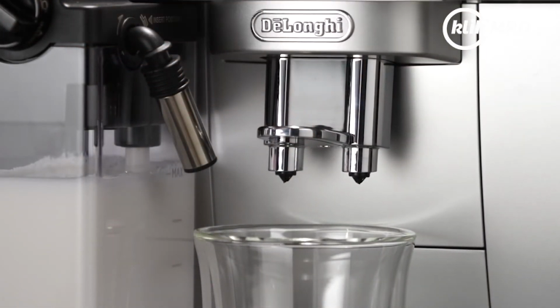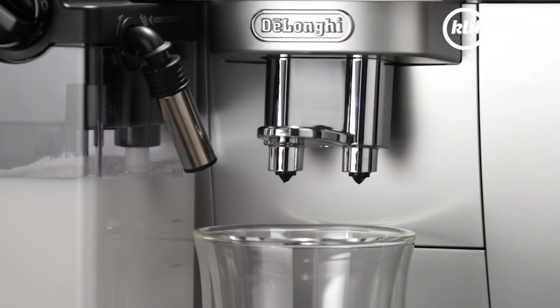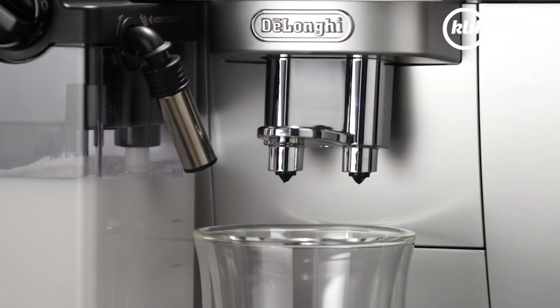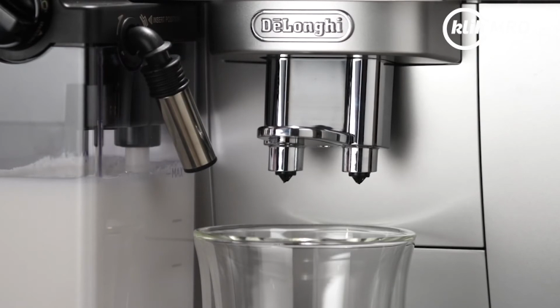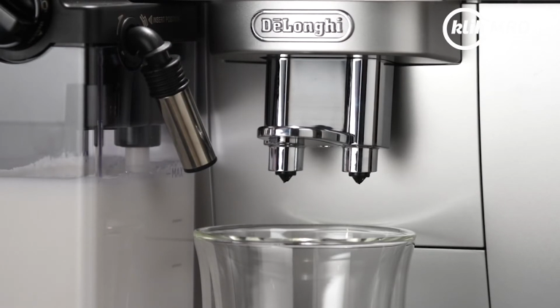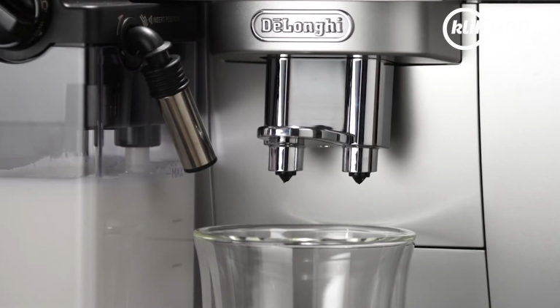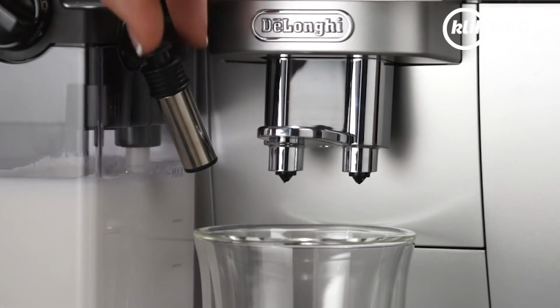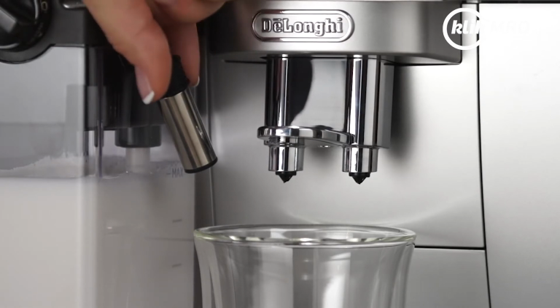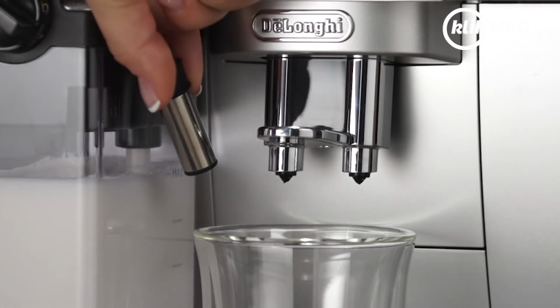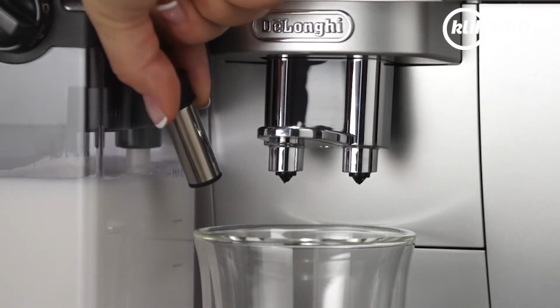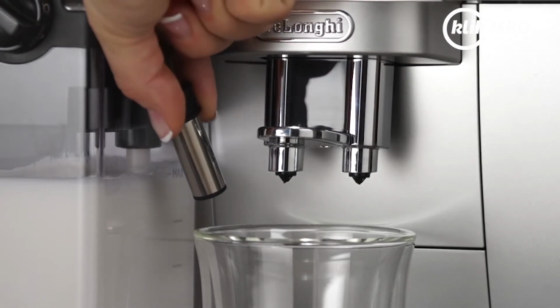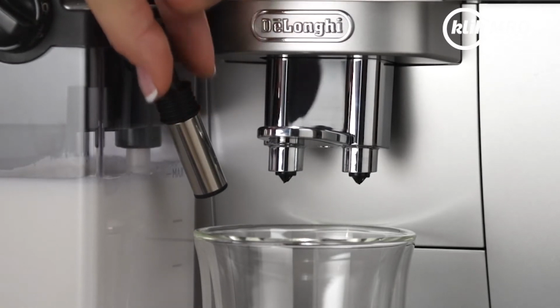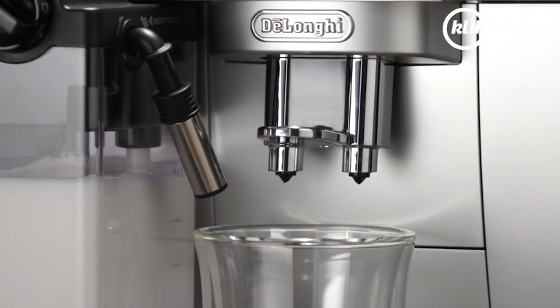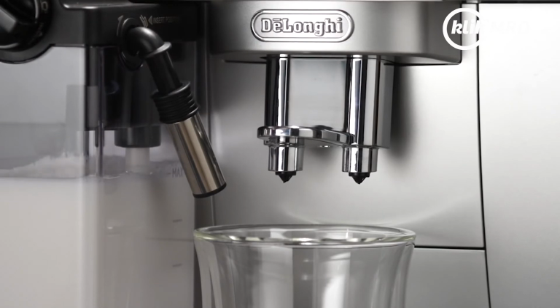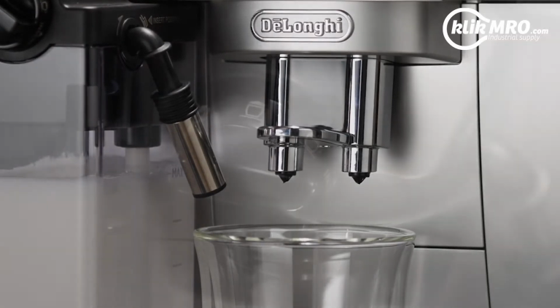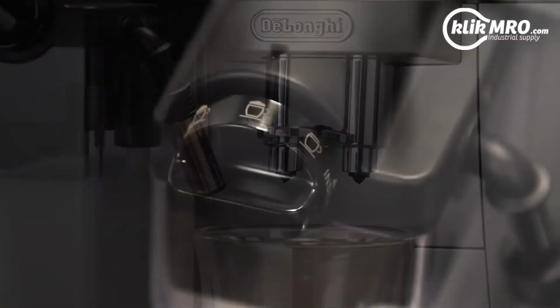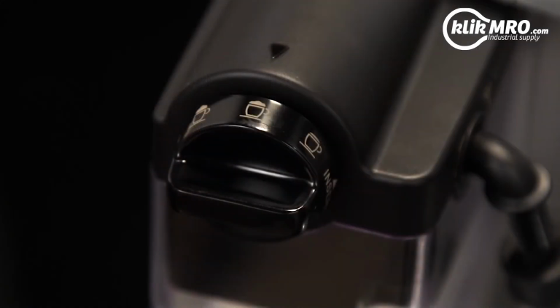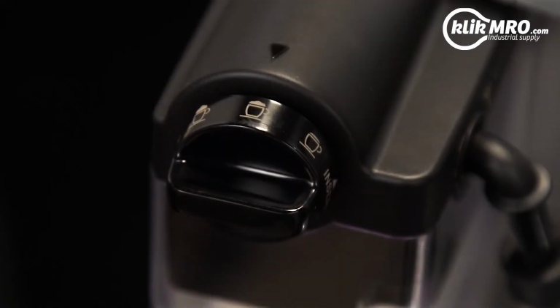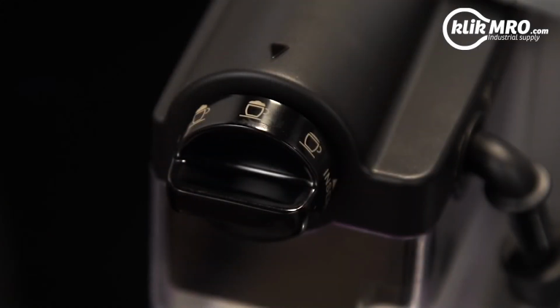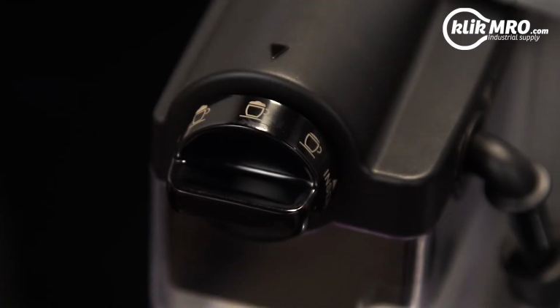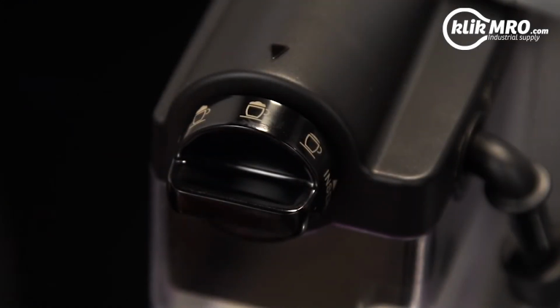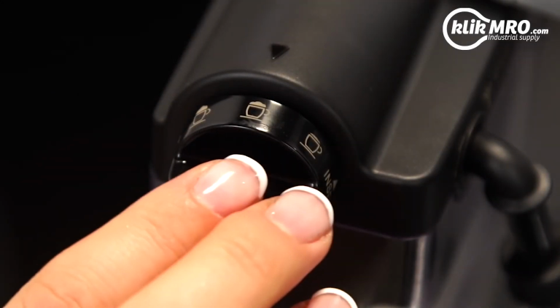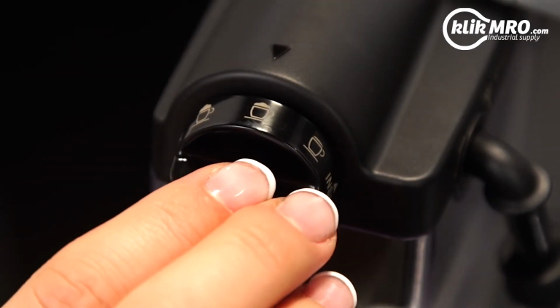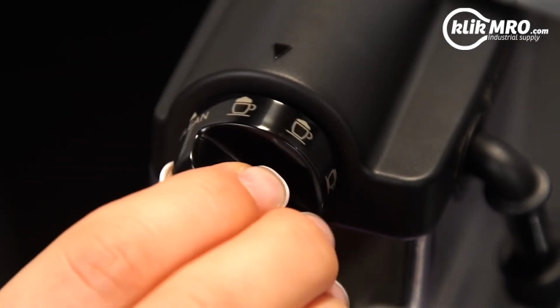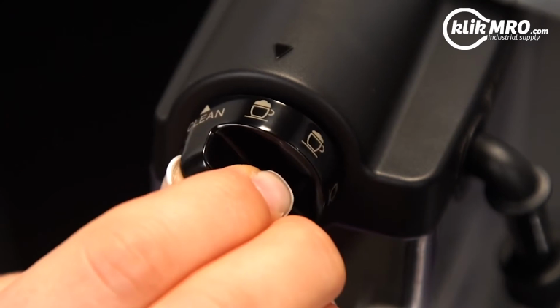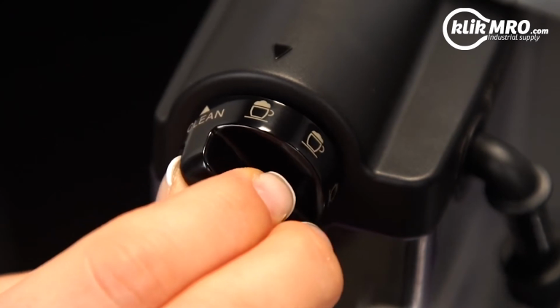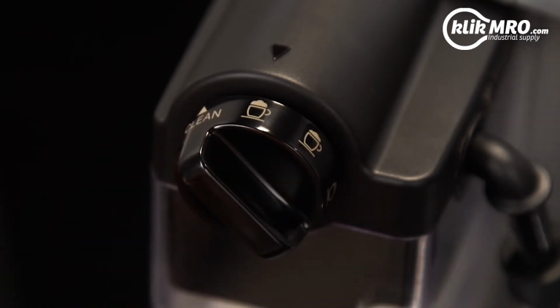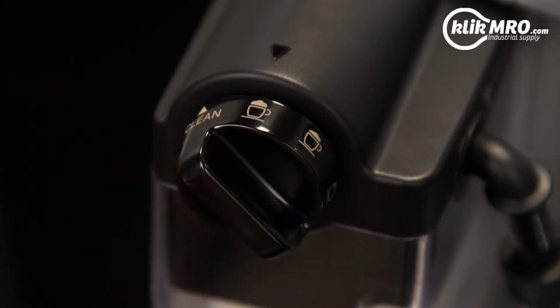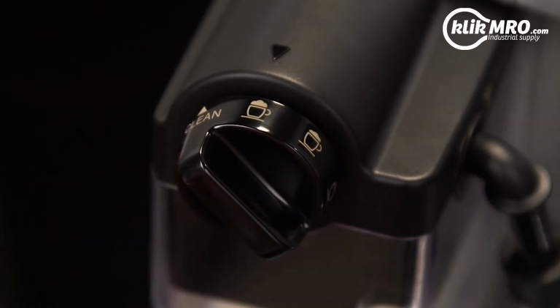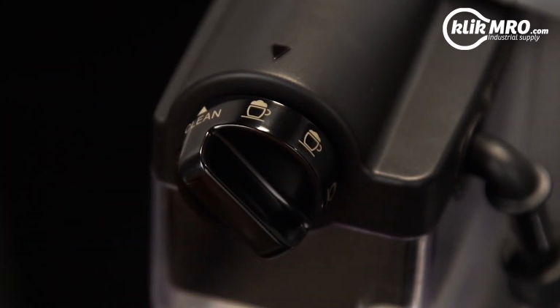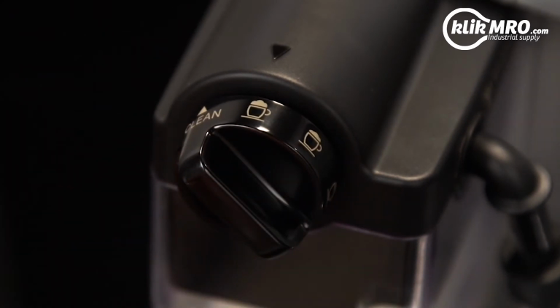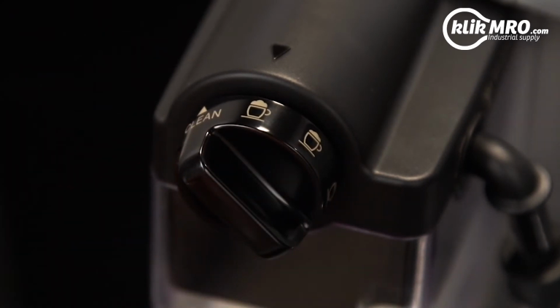Adjust the length of the milk spout. To move it nearer the cup, simply pull it downwards. Turn the froth adjustment dial on the milk container lid to the position corresponding to the required froth.